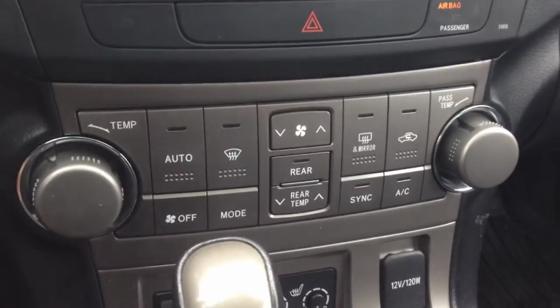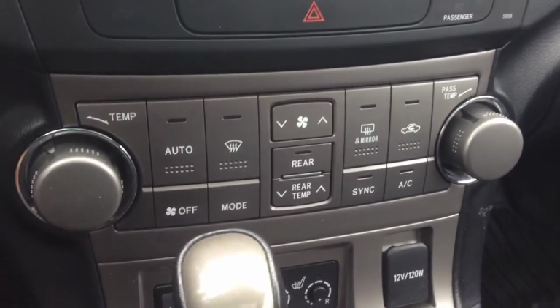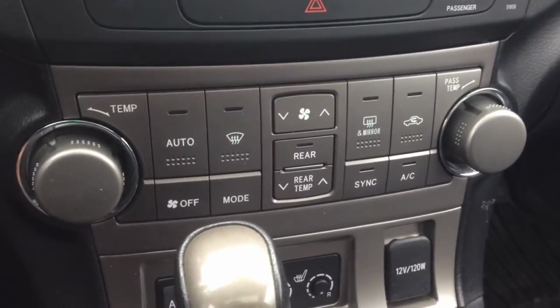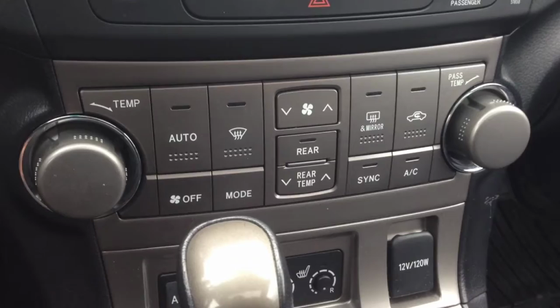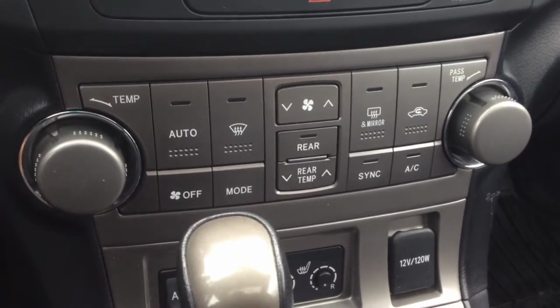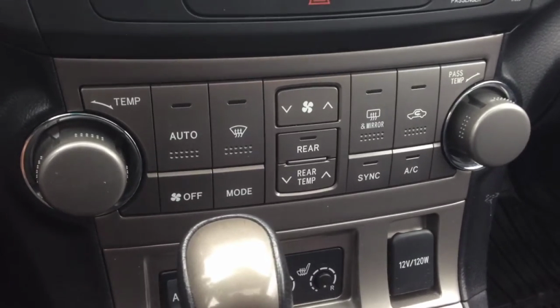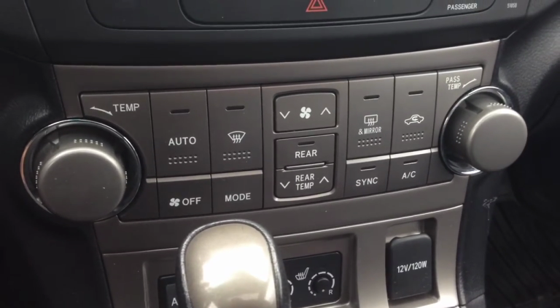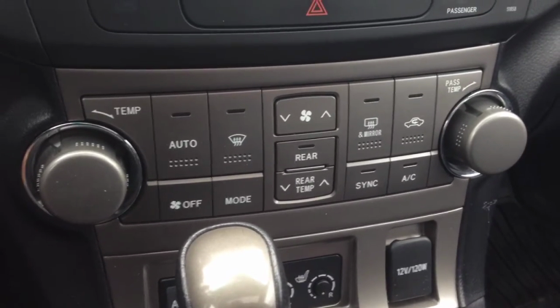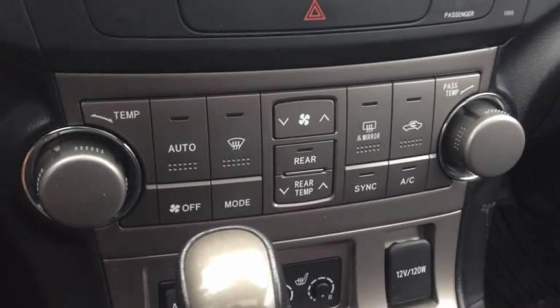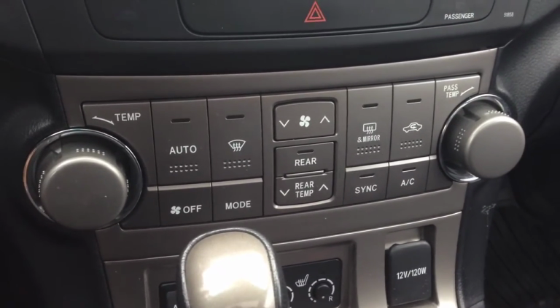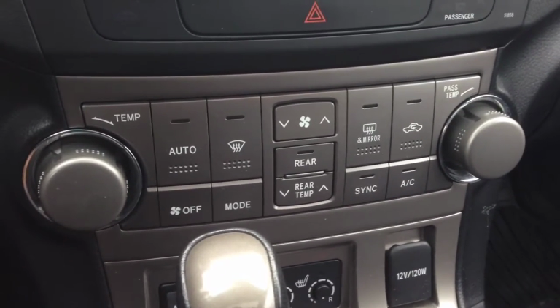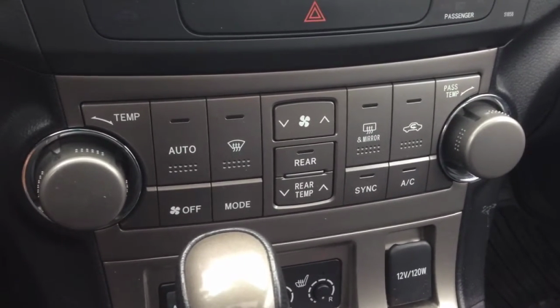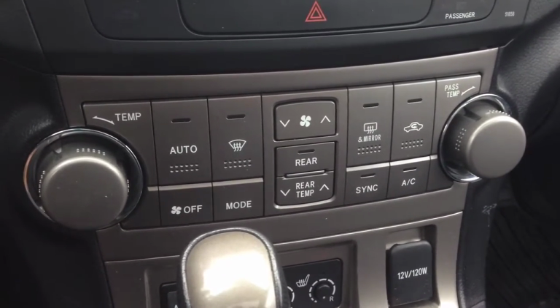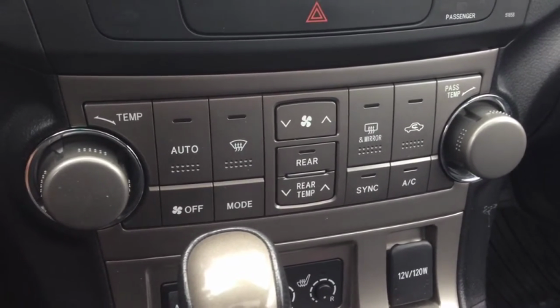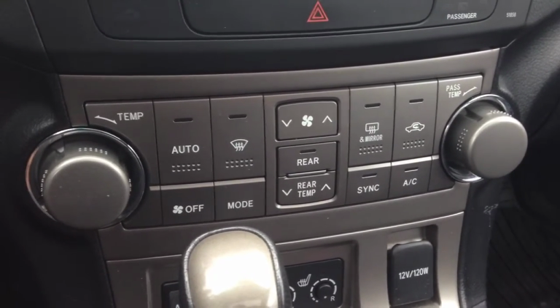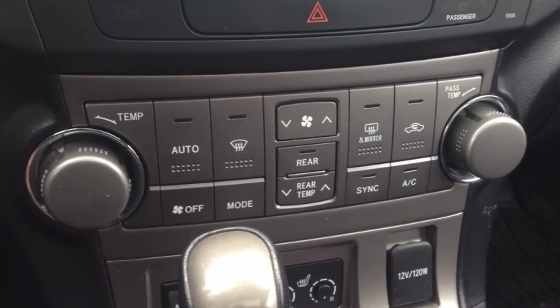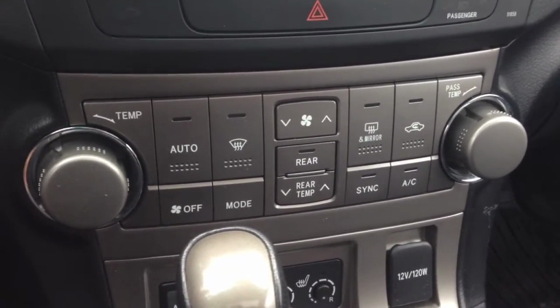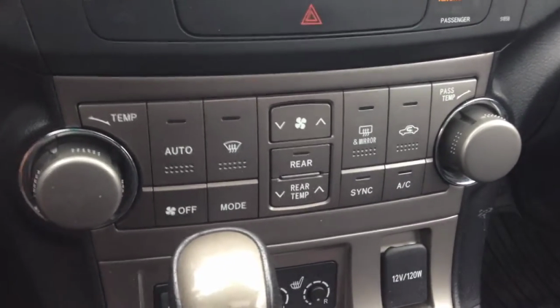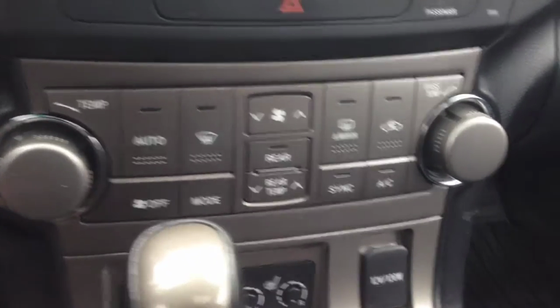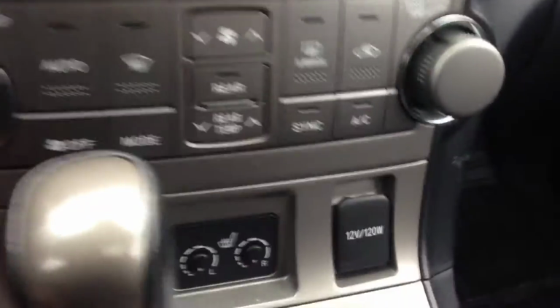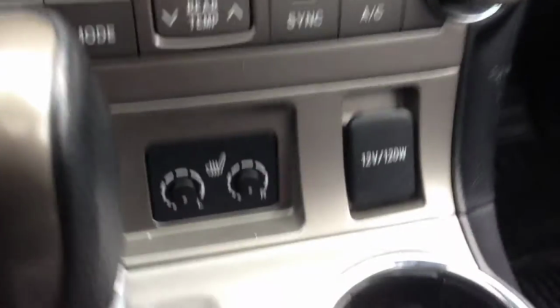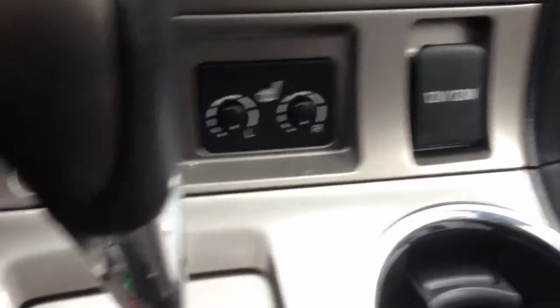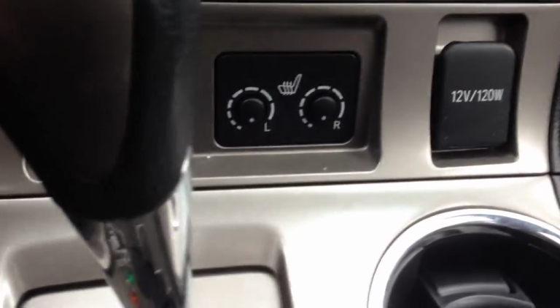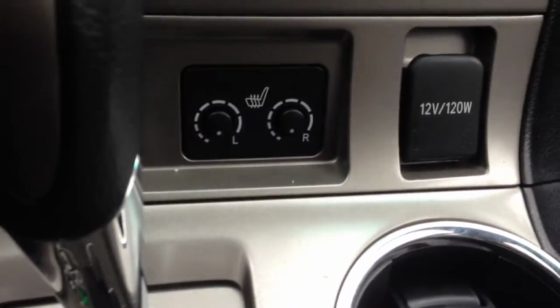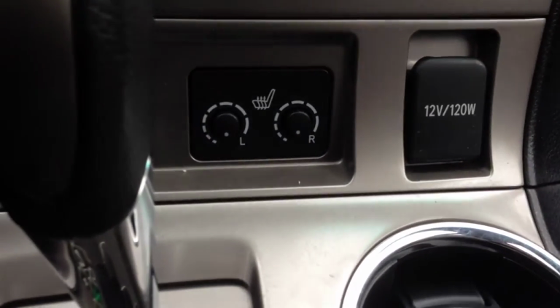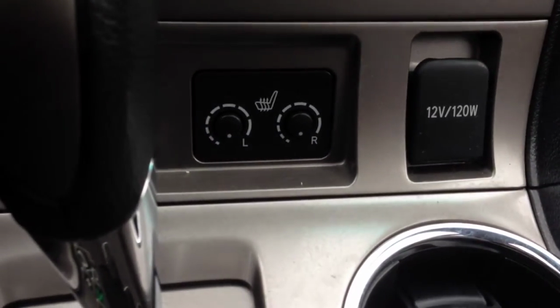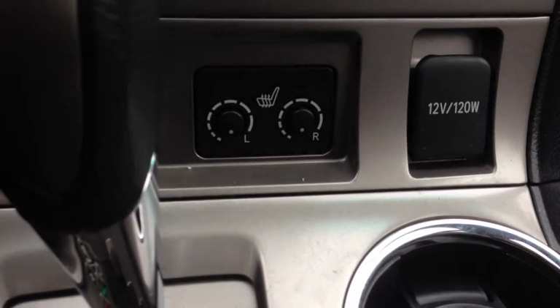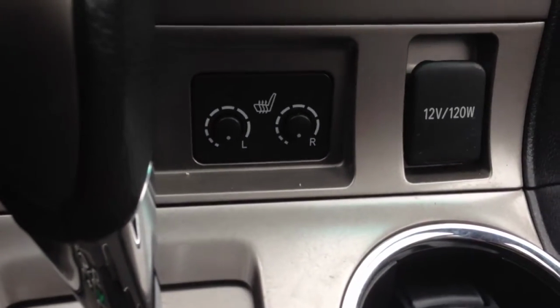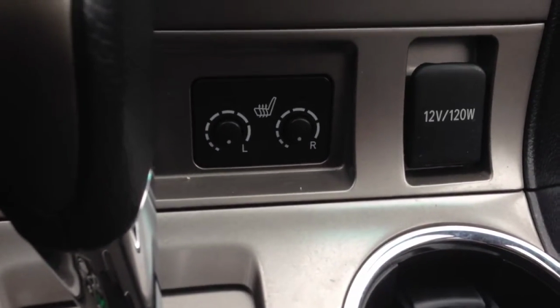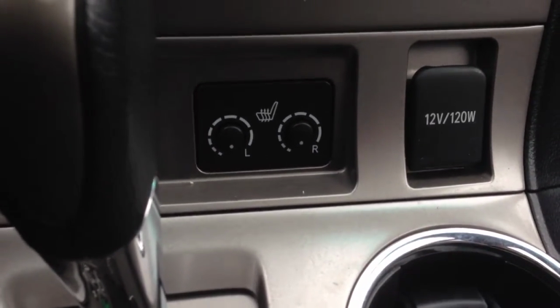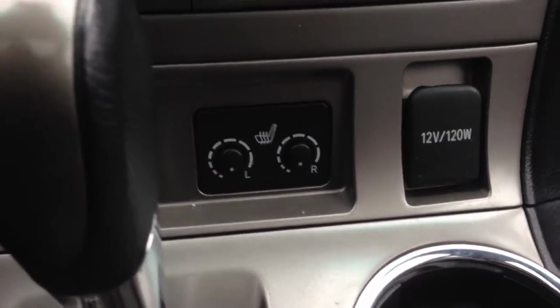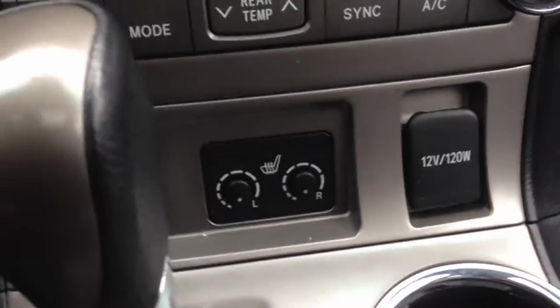Just down below, you can see we've got tri-zone climate control — driver, passenger, and rear. And then we've got heated seats for the driver and the passenger there.